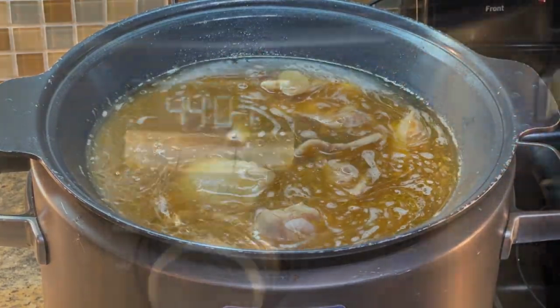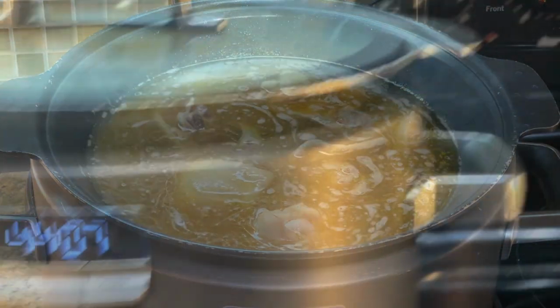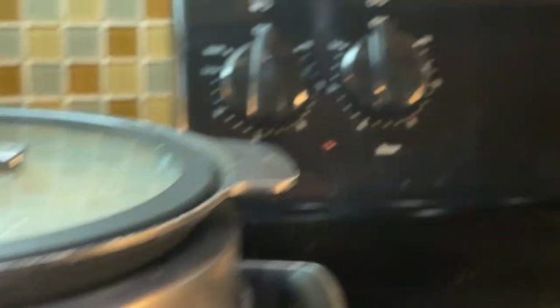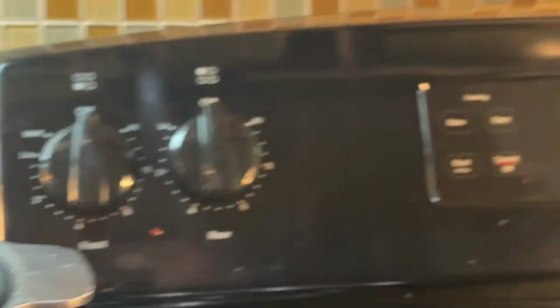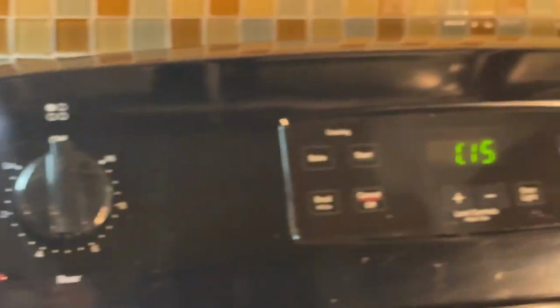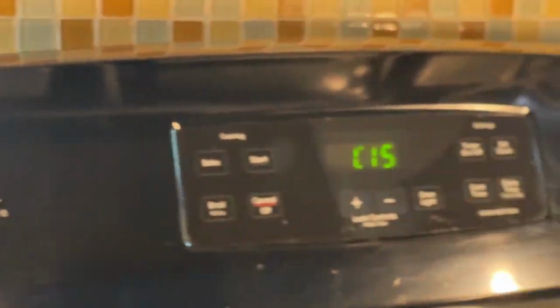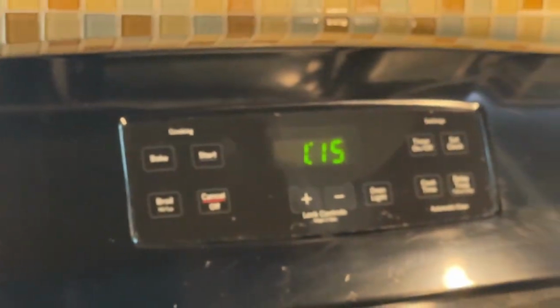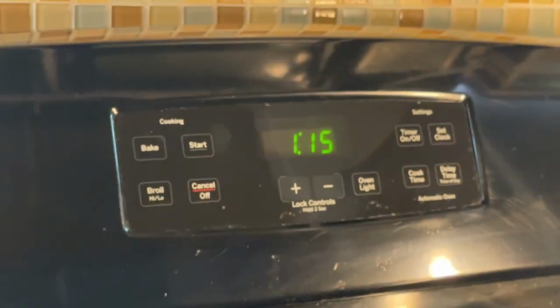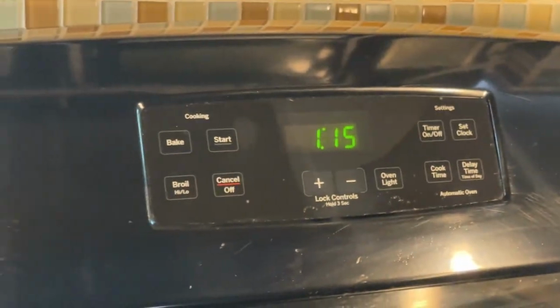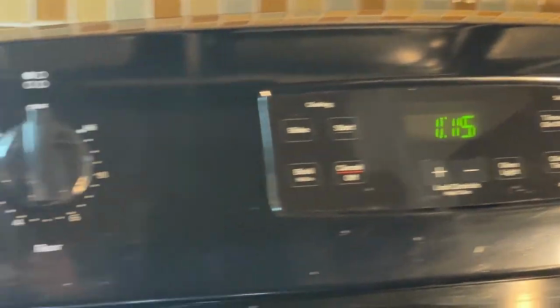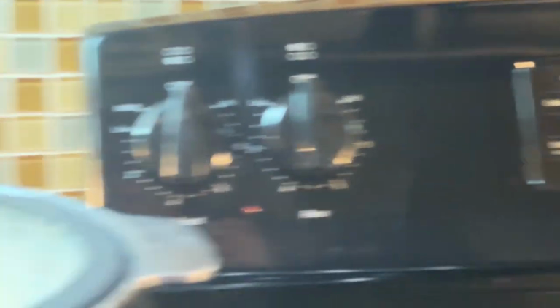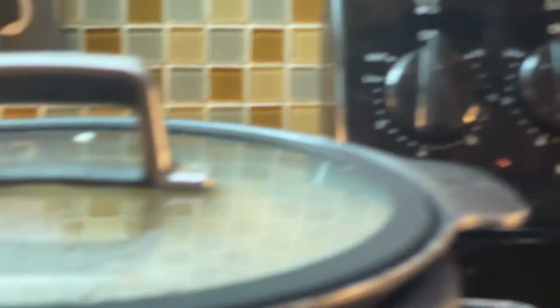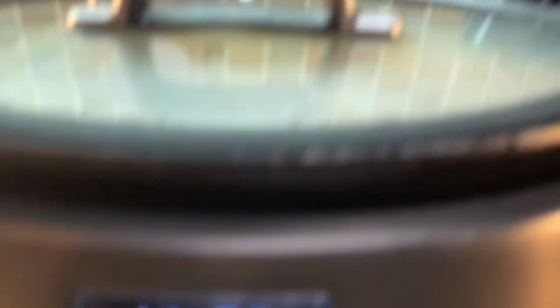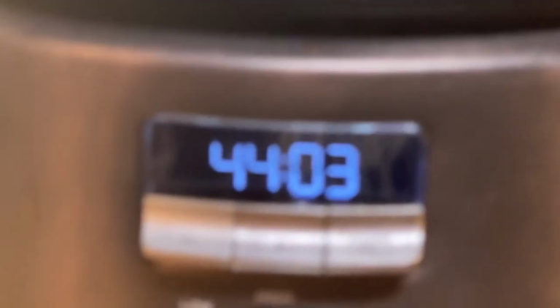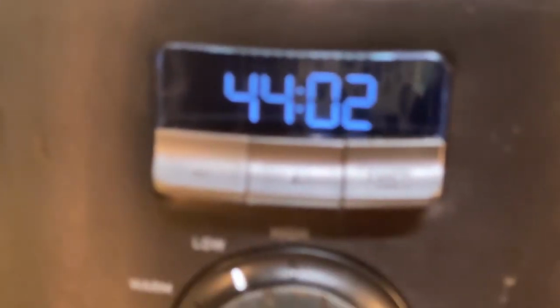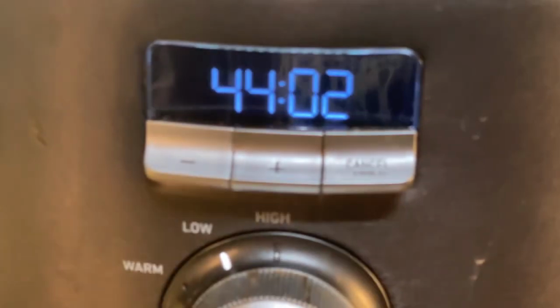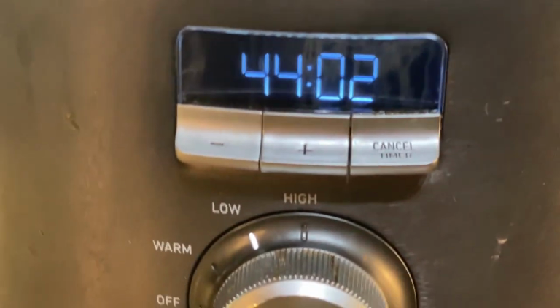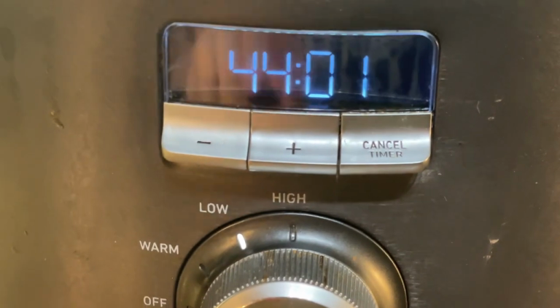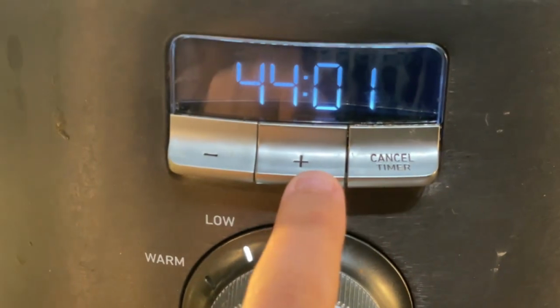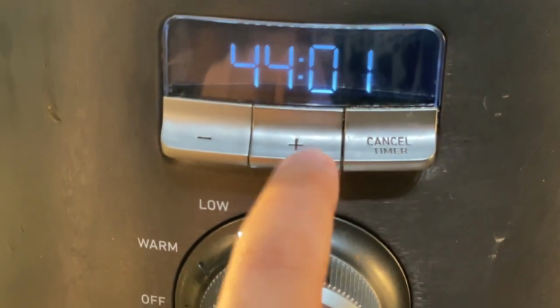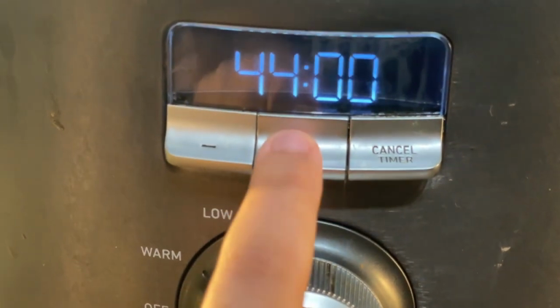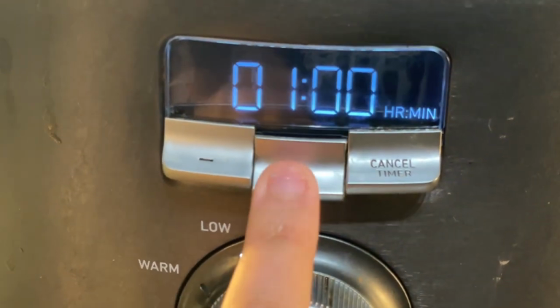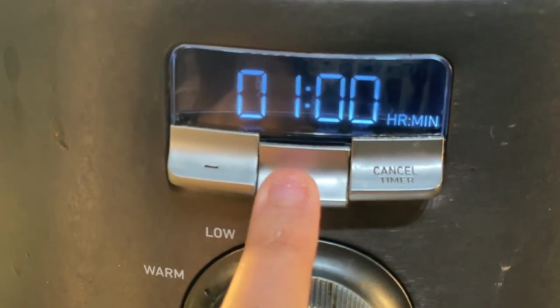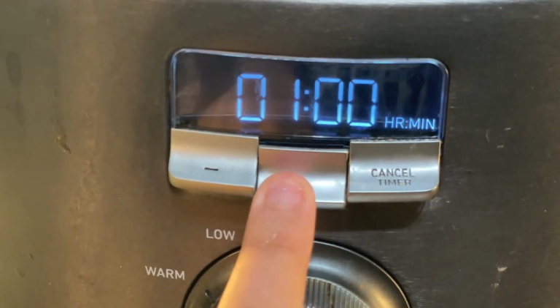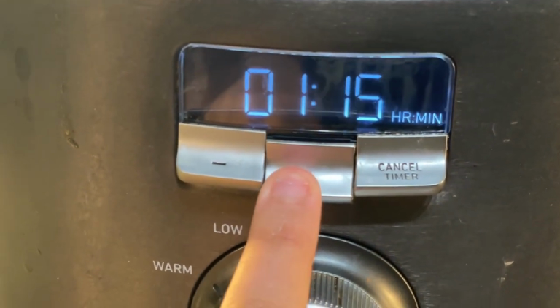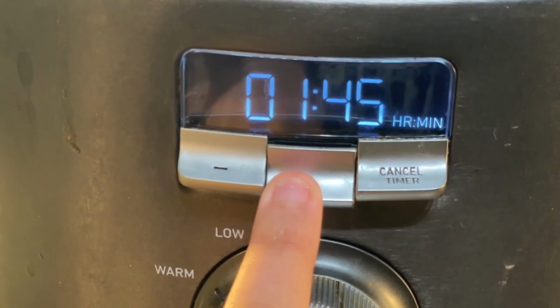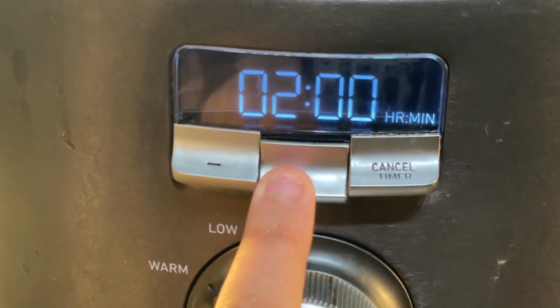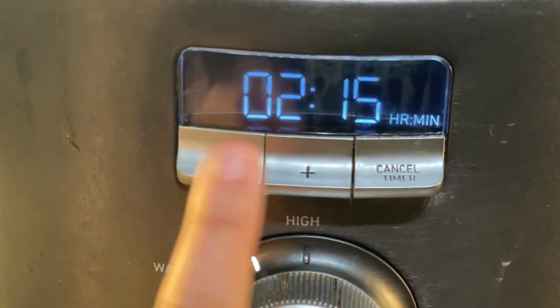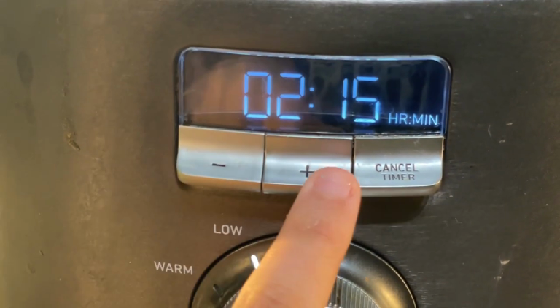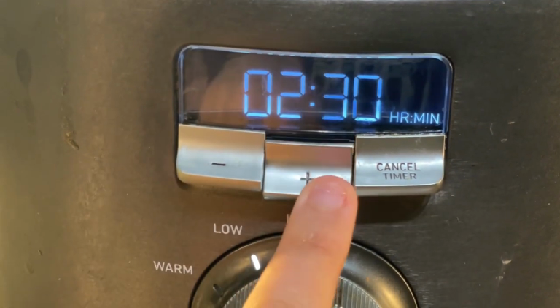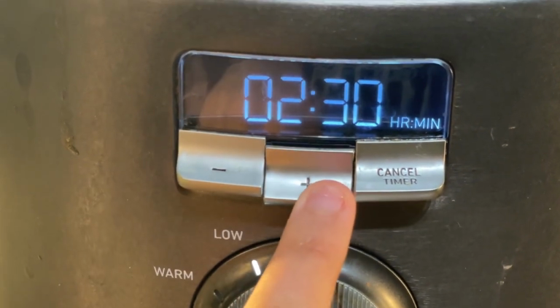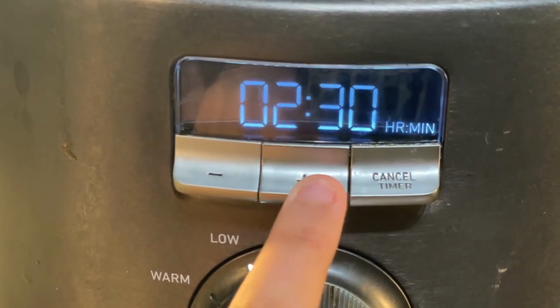At this point I had gone for about four and a half hours and realized it is really early on in the day to eat dinner, so I'm waiting for my fiancé to get home and I'm going to add a little bit more time to that clock.